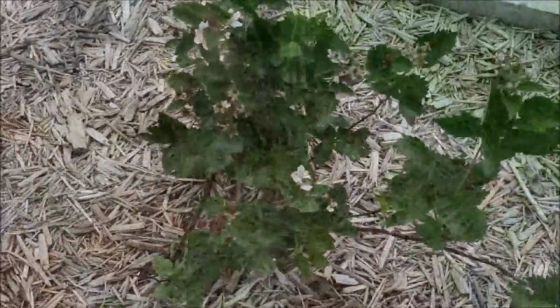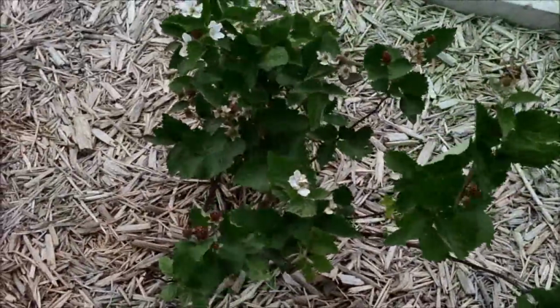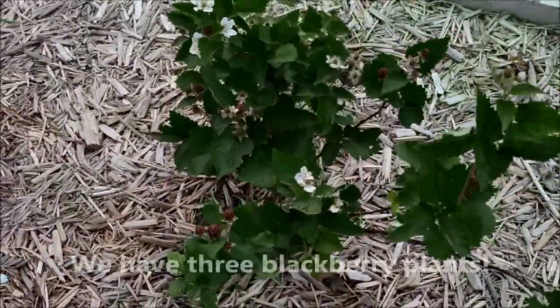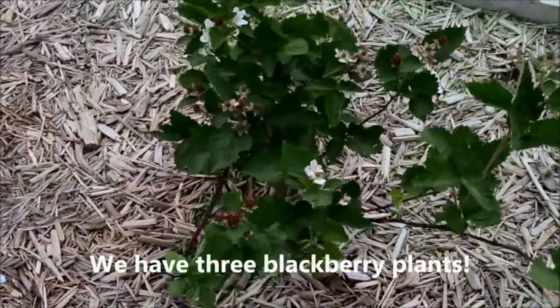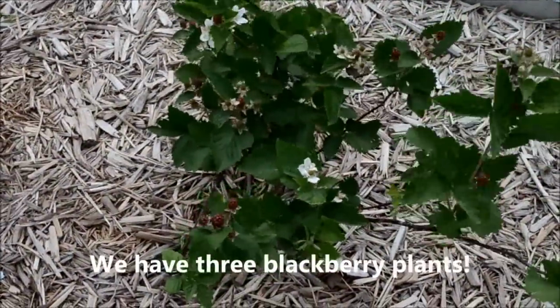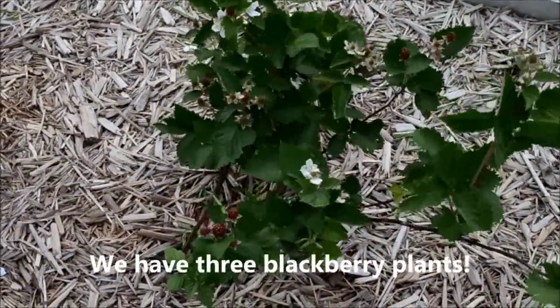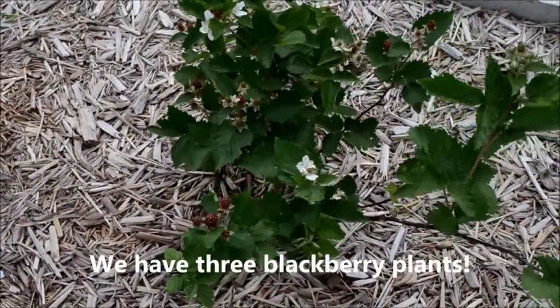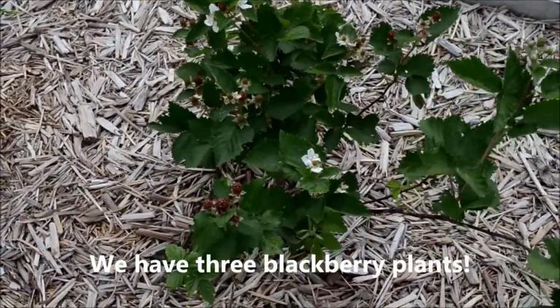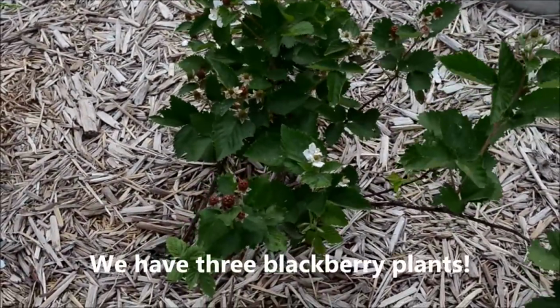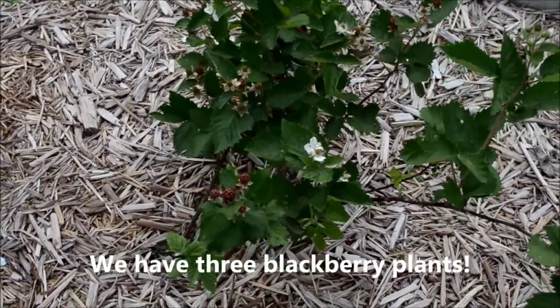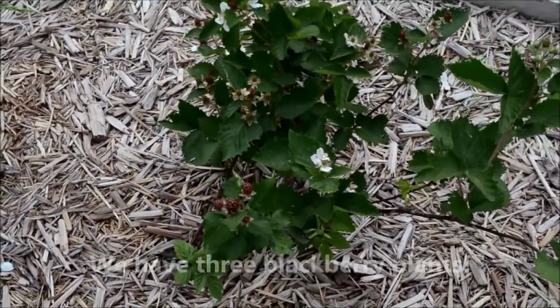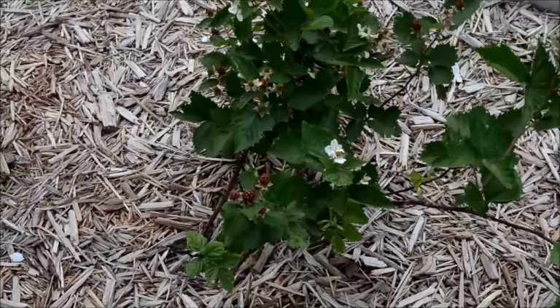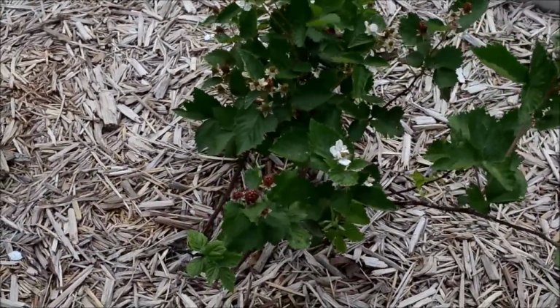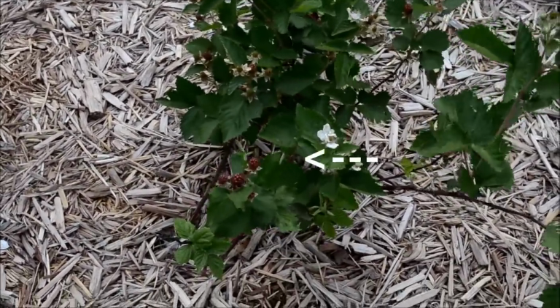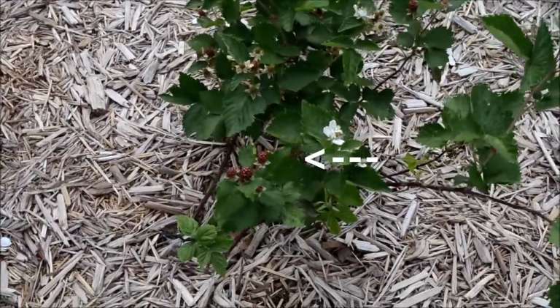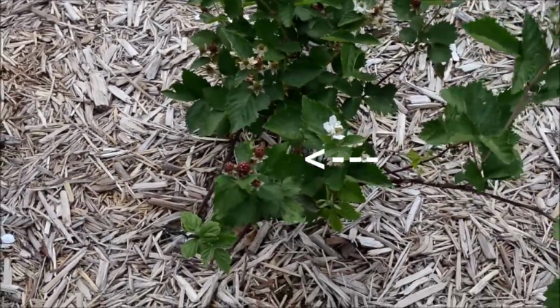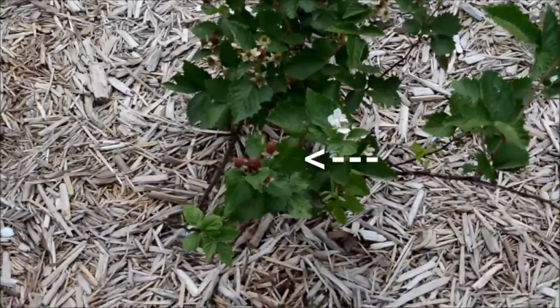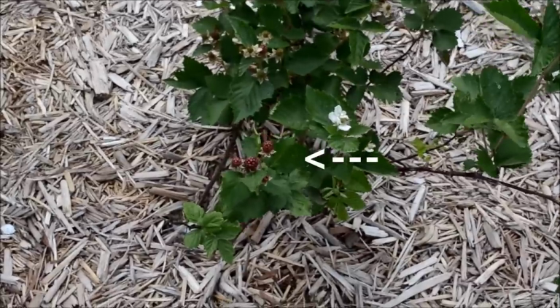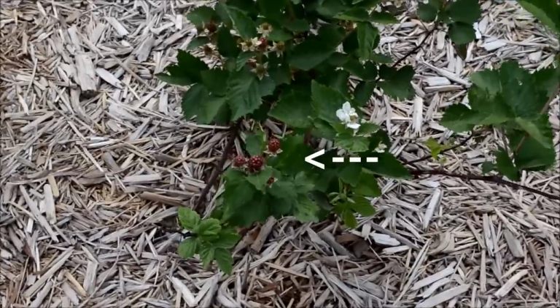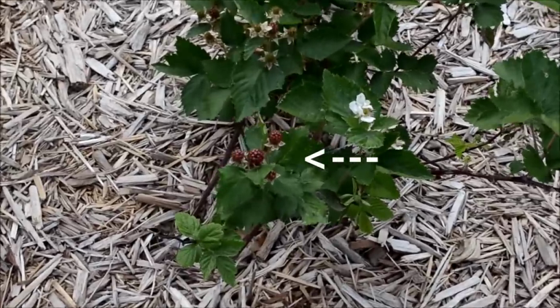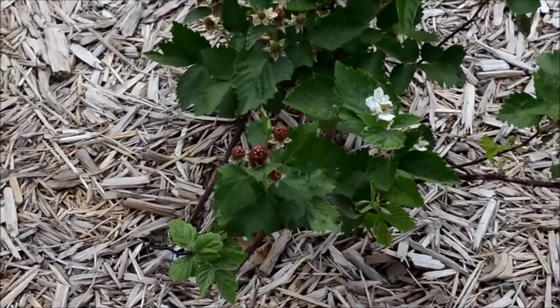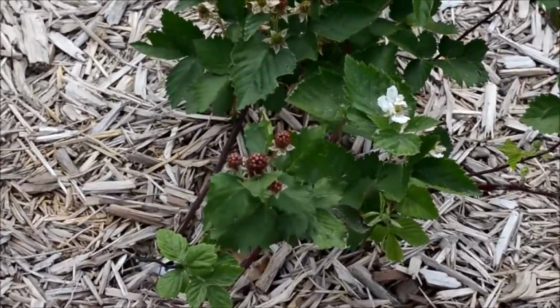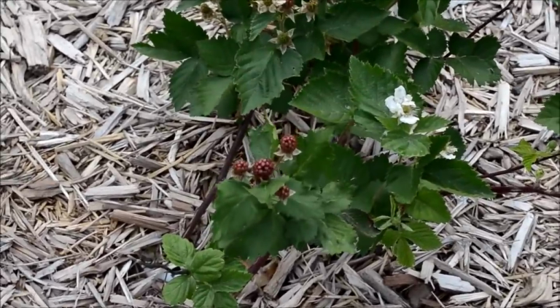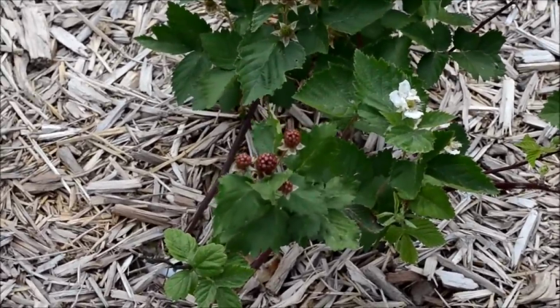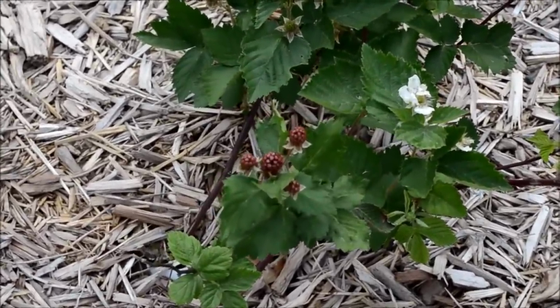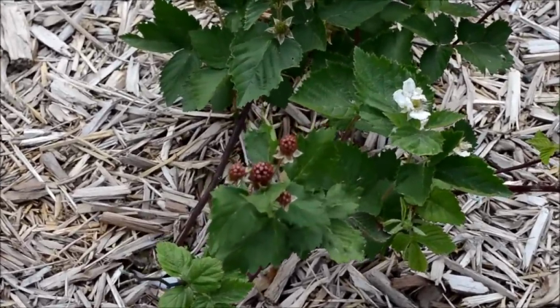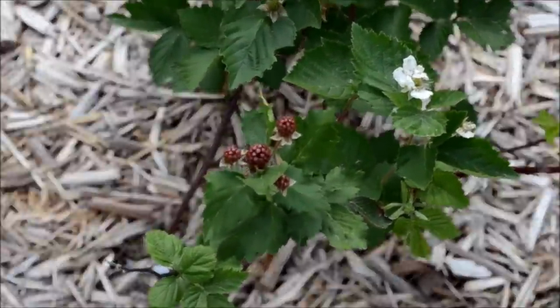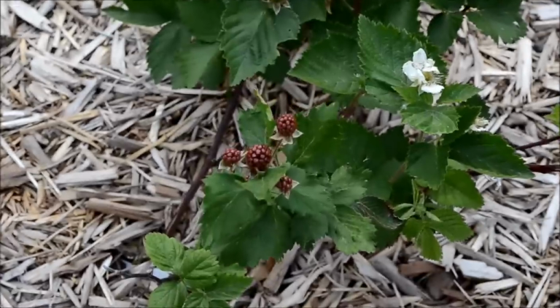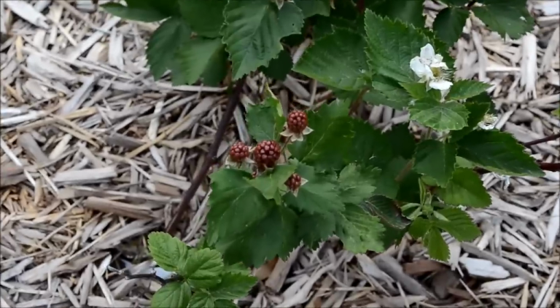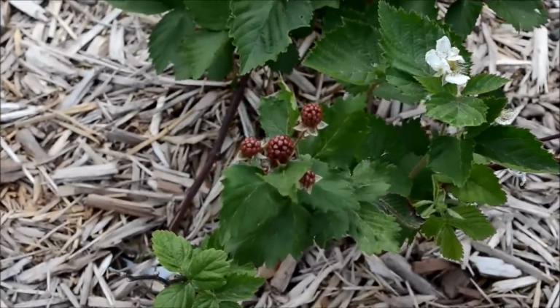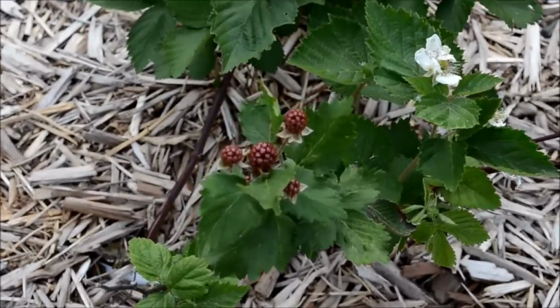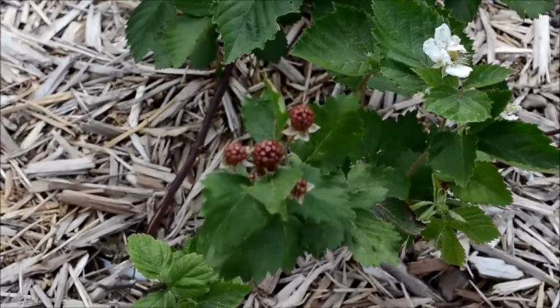Here we have our blackberry plants — first year we planted them. As you can see, we got blackberries growing on here right now. If we zoom in, you can see we got little blackberries. Probably in another week they'll be ready to pick.